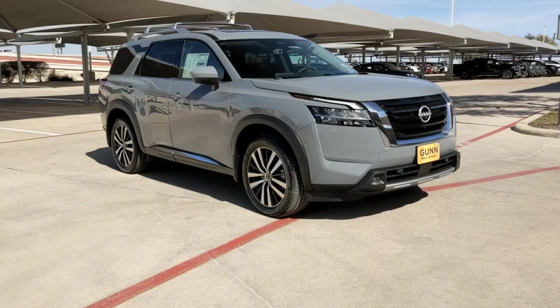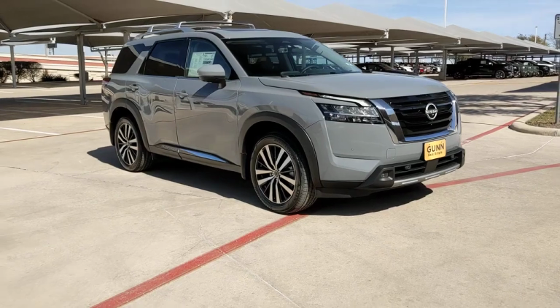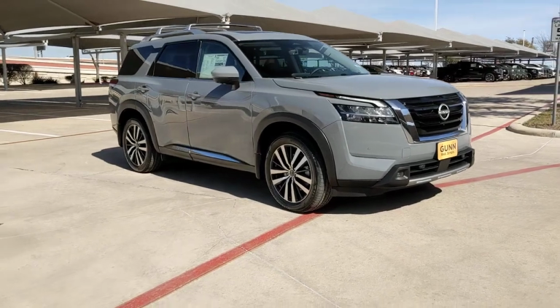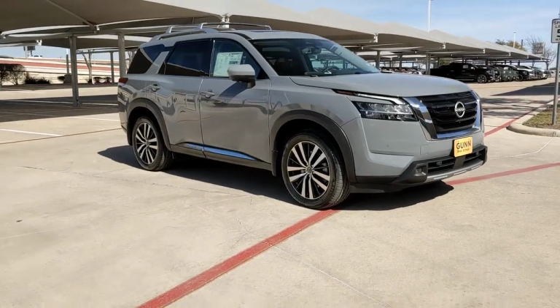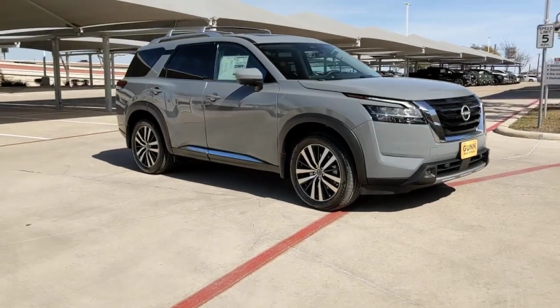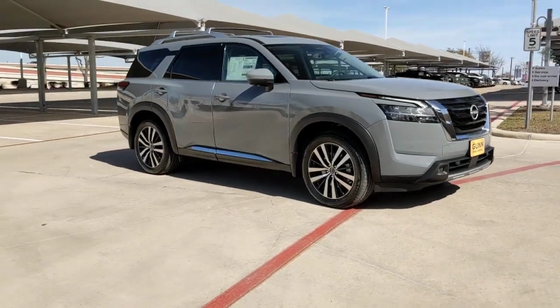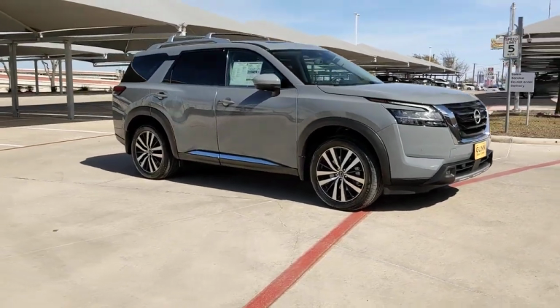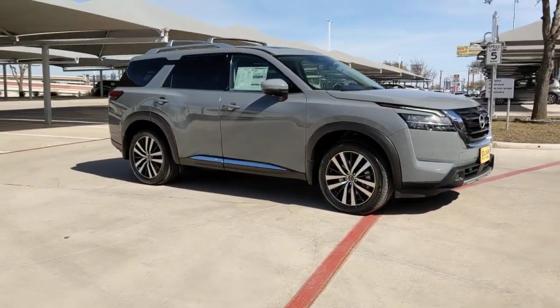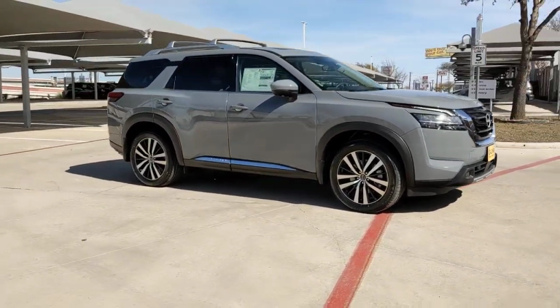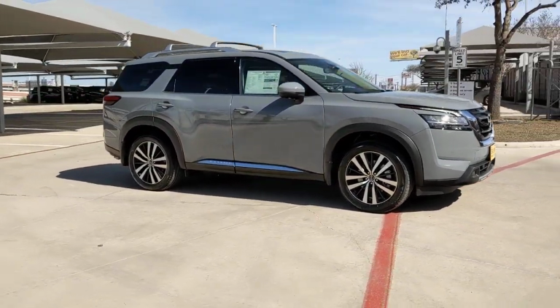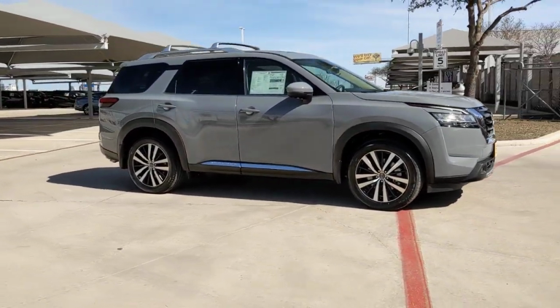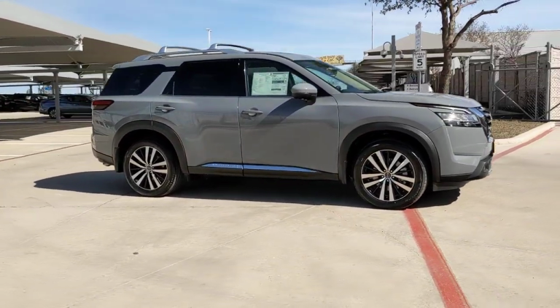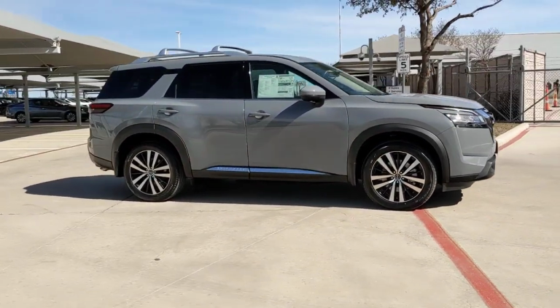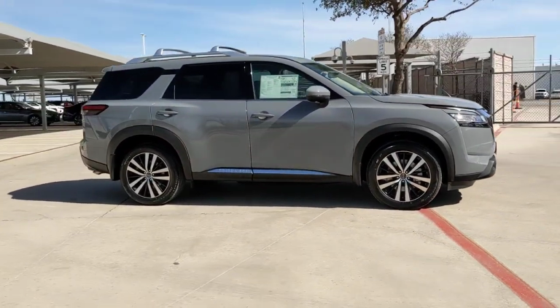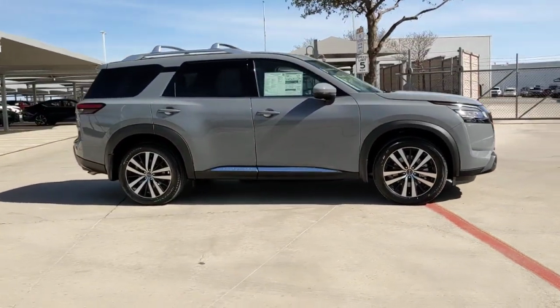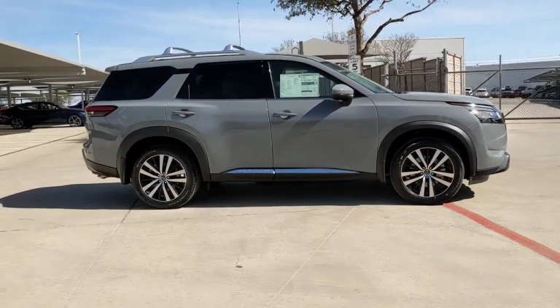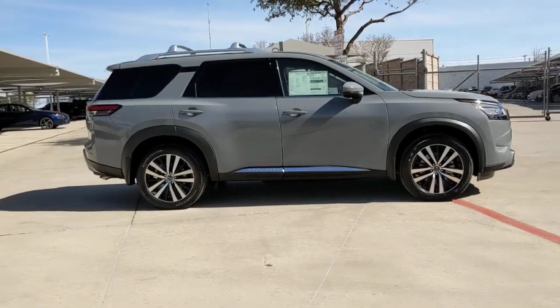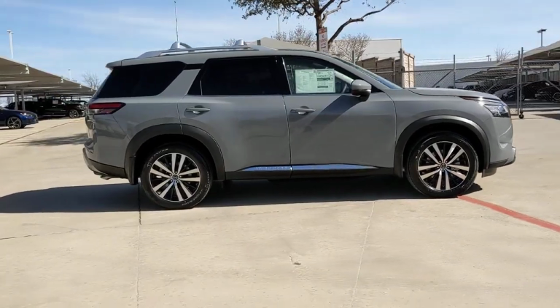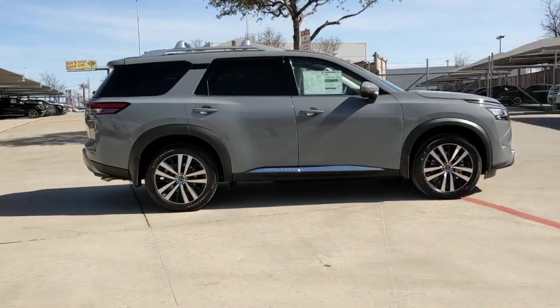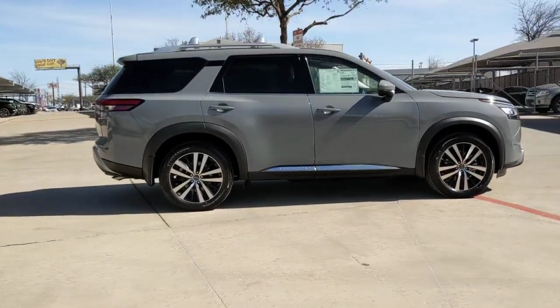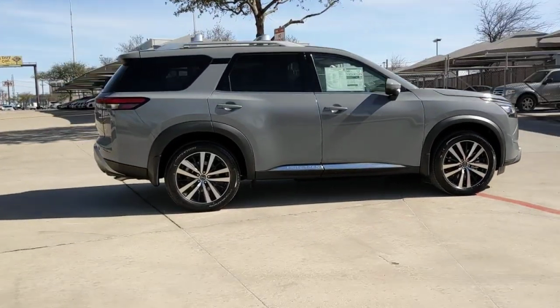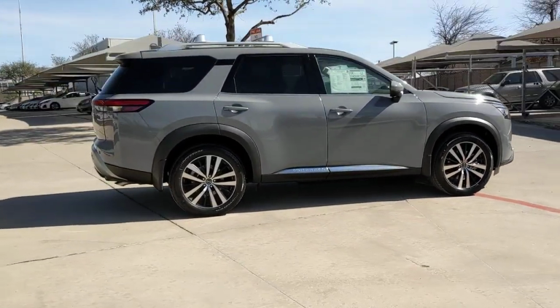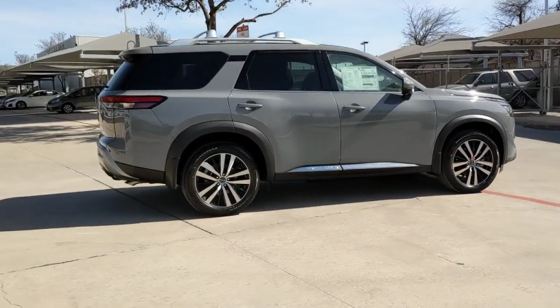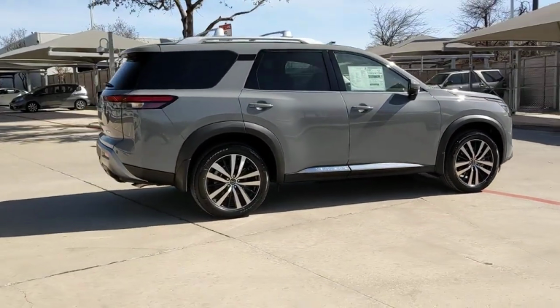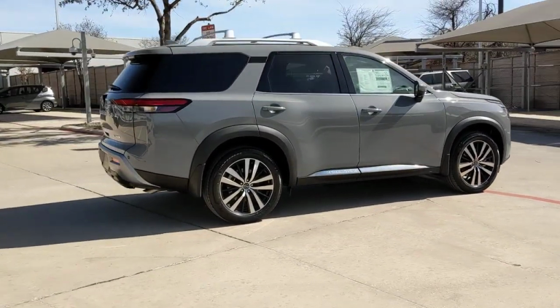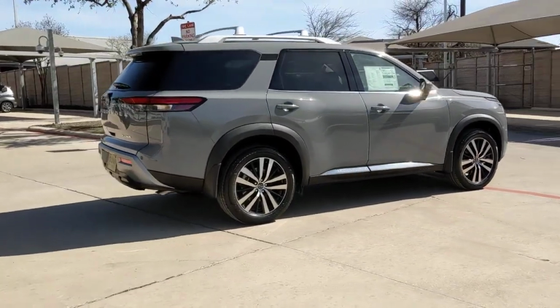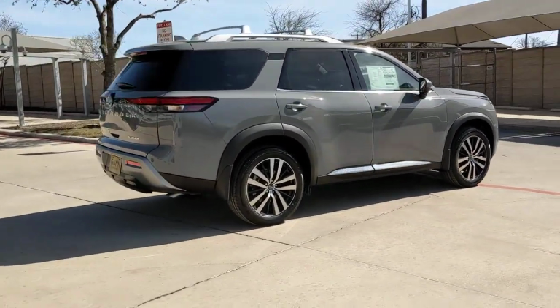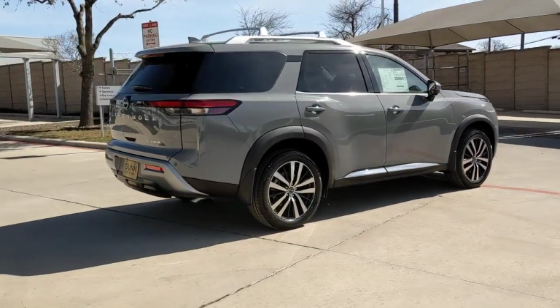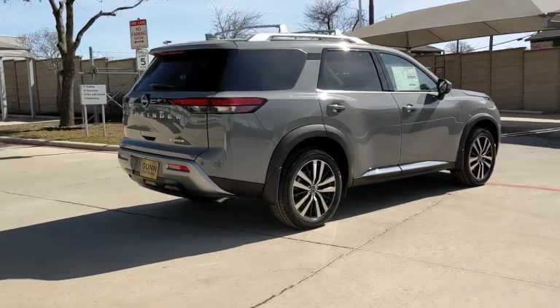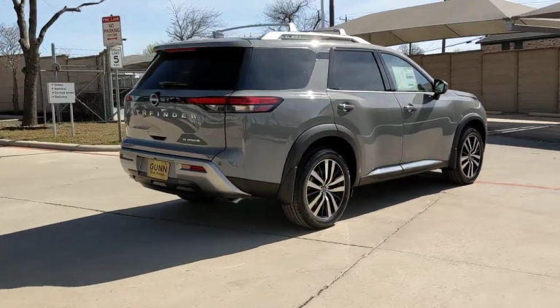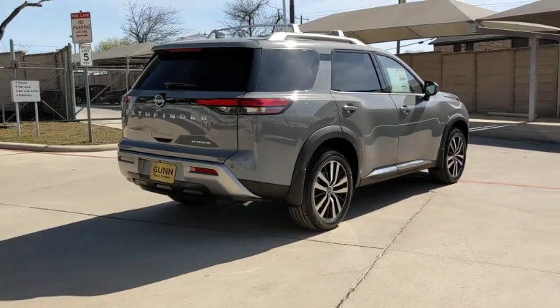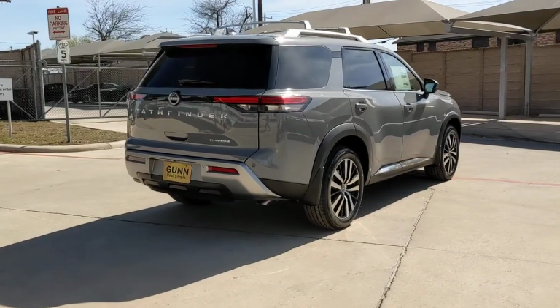You'll have love at first sight with the 2023 Nissan Pathfinder. This versatile three-row Pathfinder delivers muscular capability and quiet comfort.